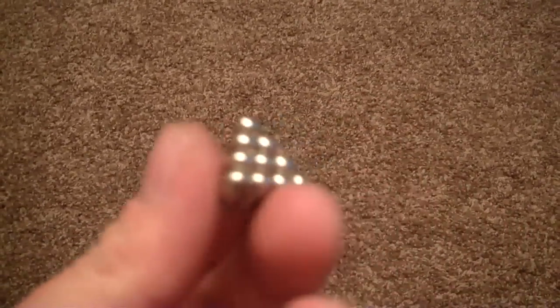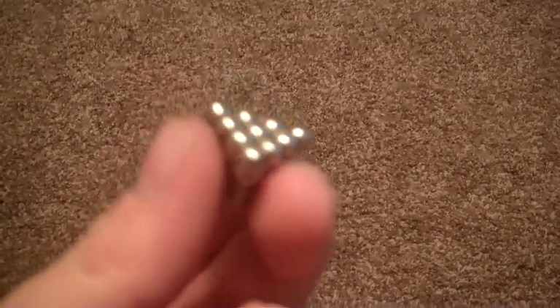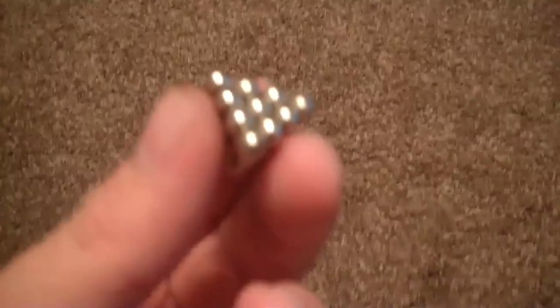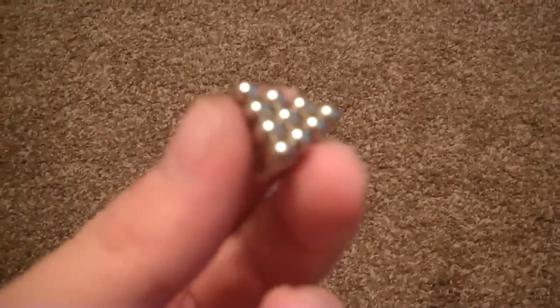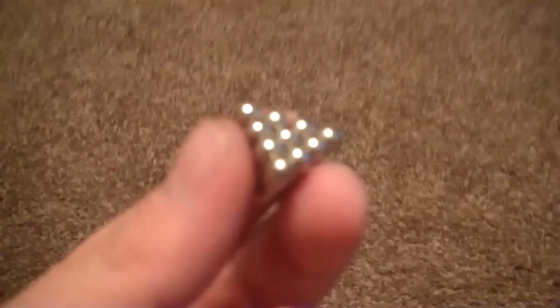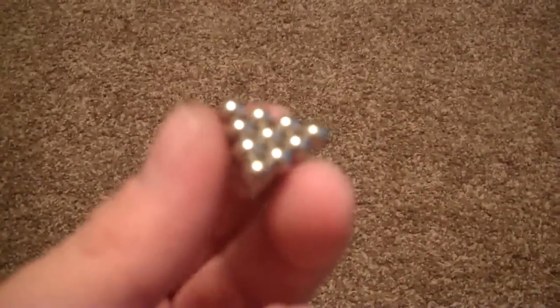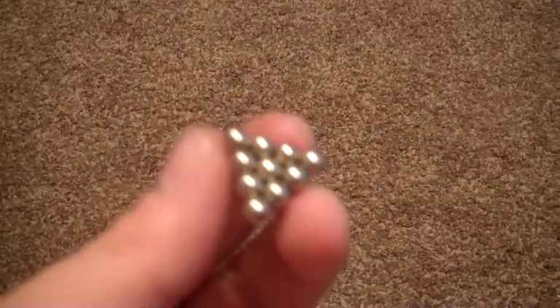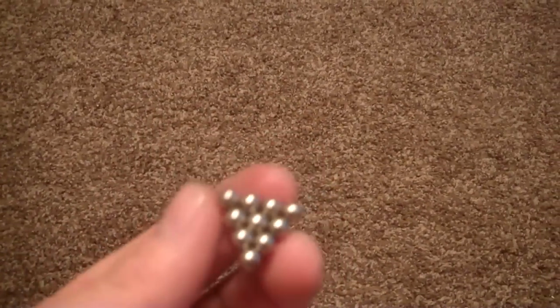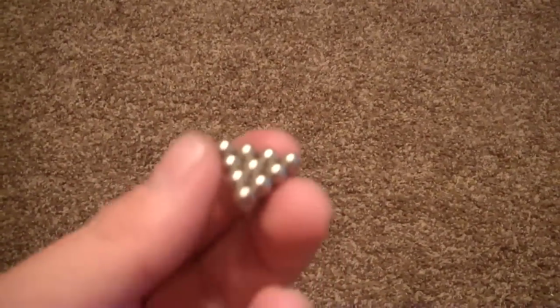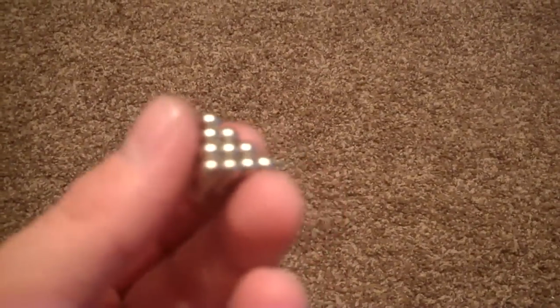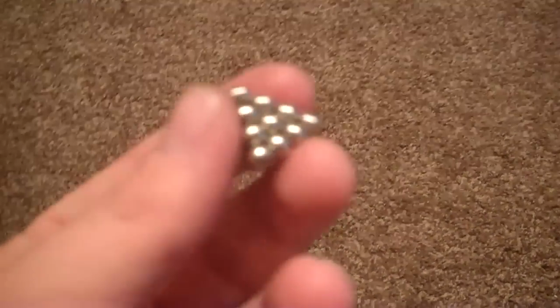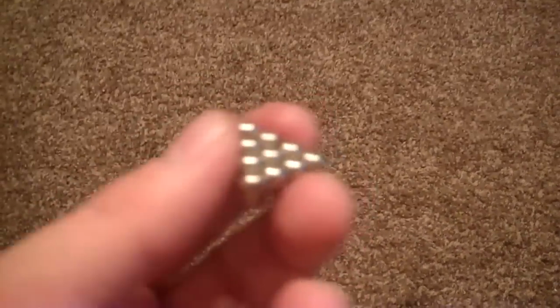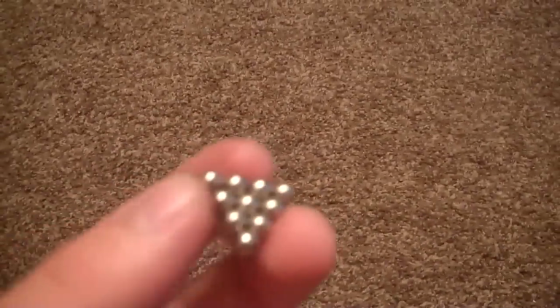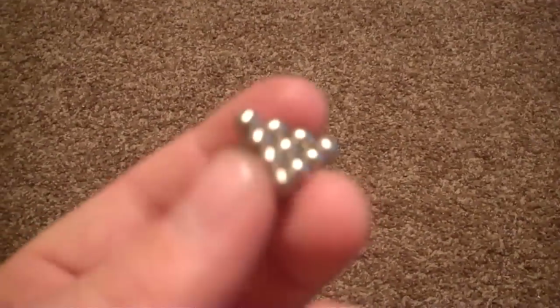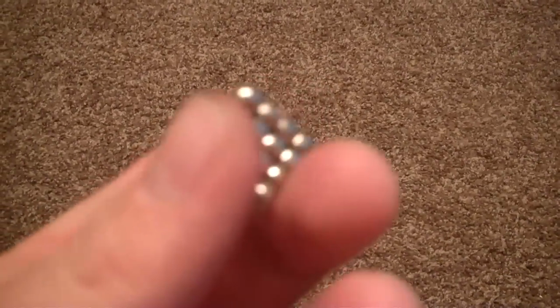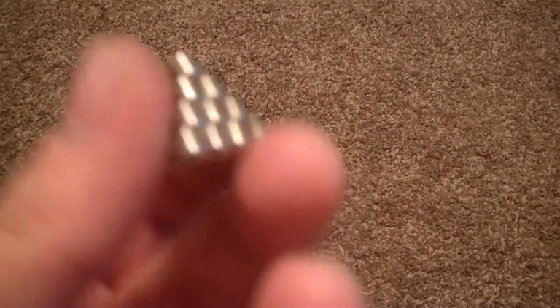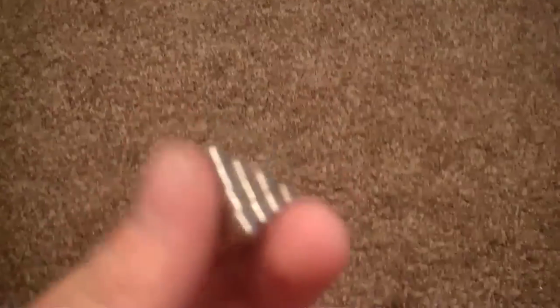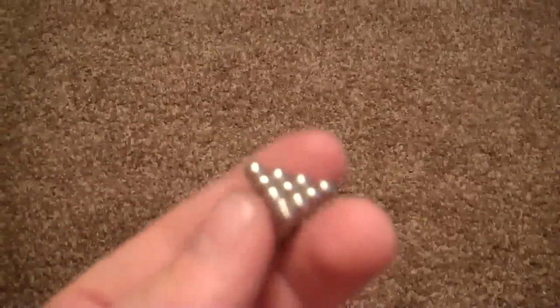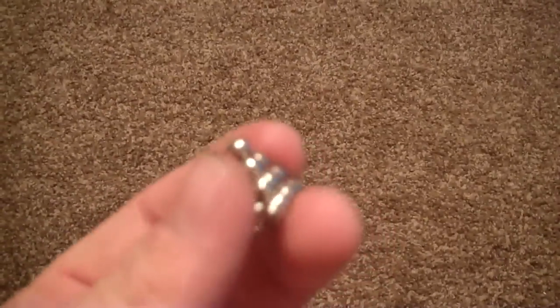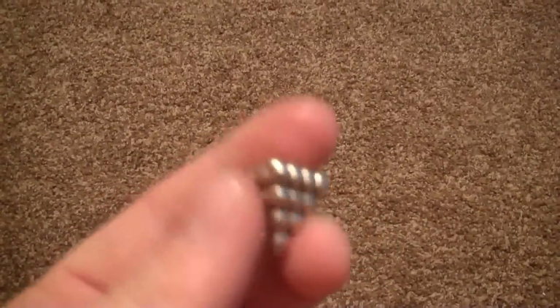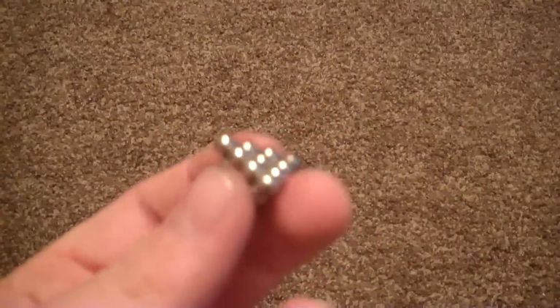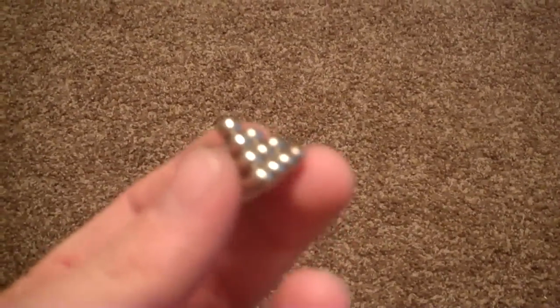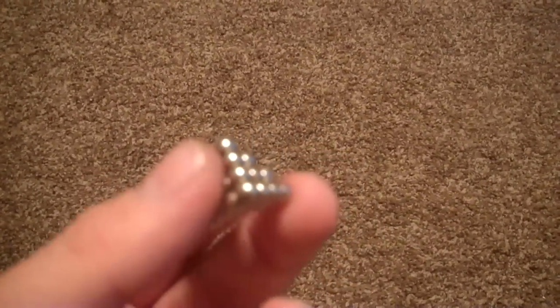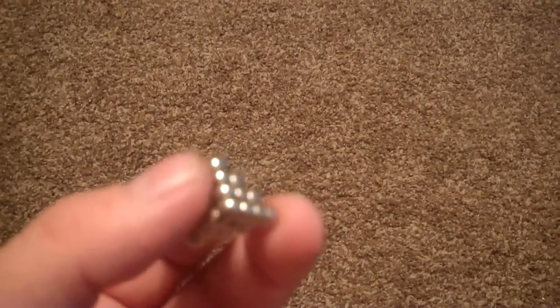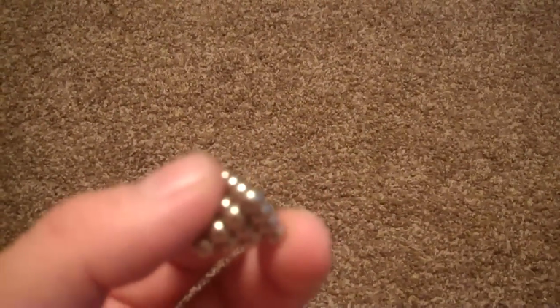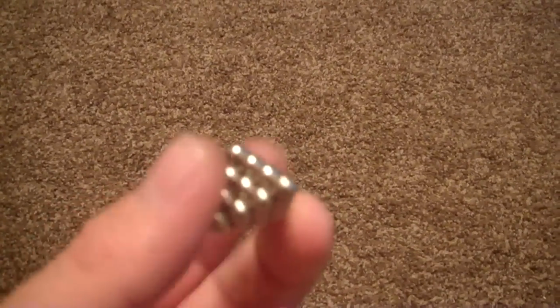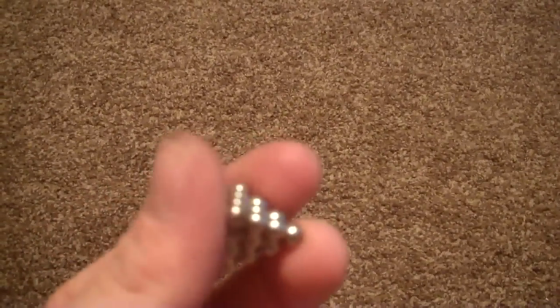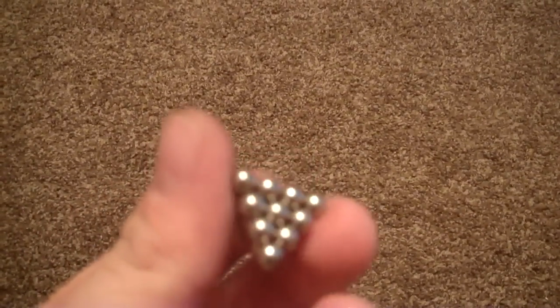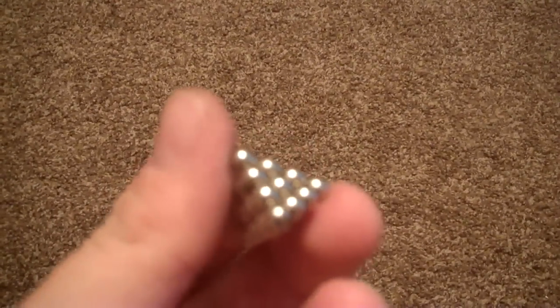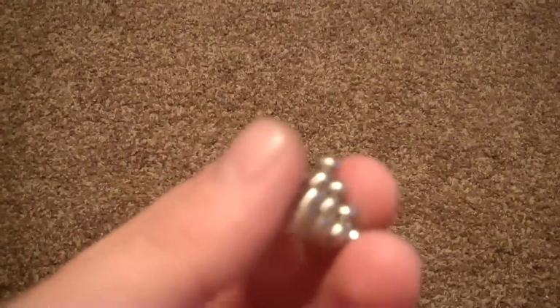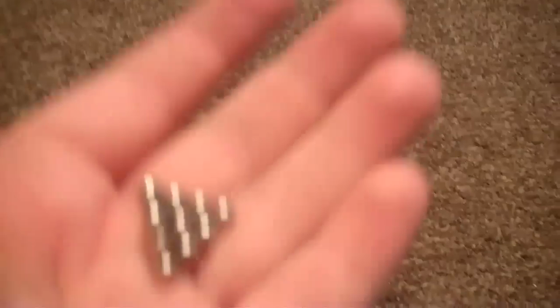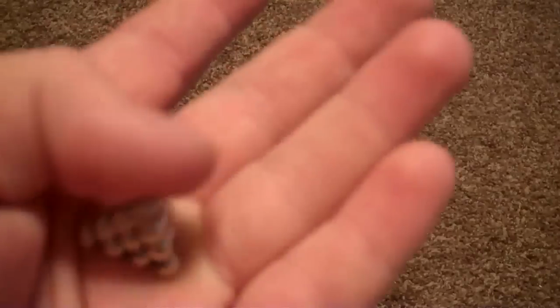So I challenge anybody with a NeoCube or NeoCube-style product — like Nanodots or anything, any product like that — I challenge you to try to make this. I already told you how; all you gotta do is get it to work, which is very difficult to do.